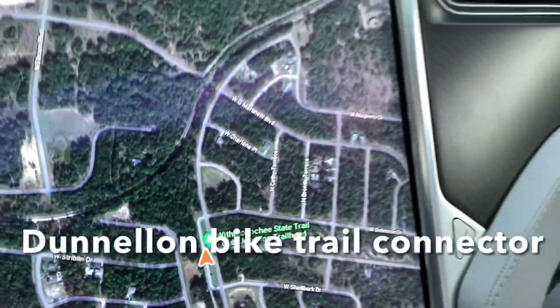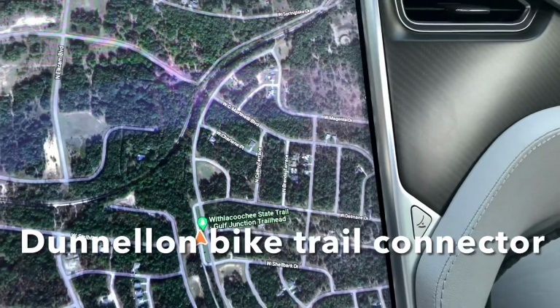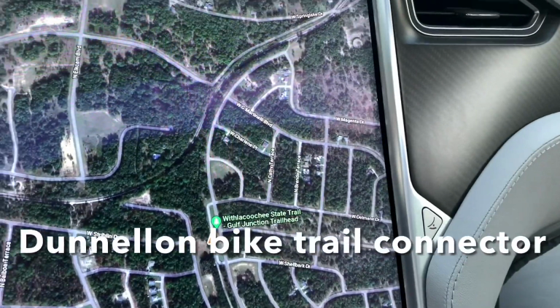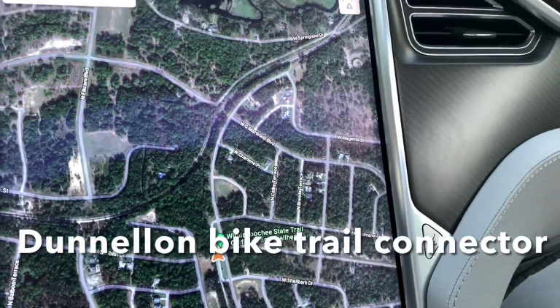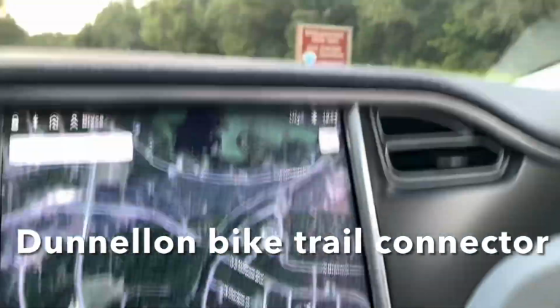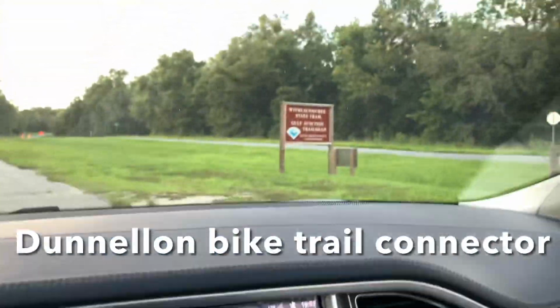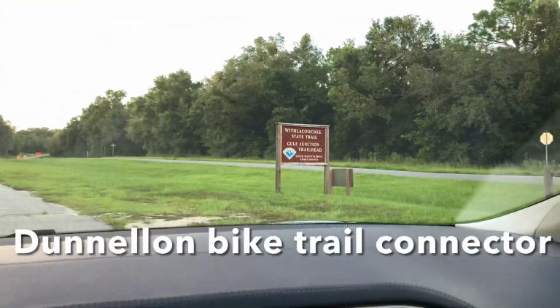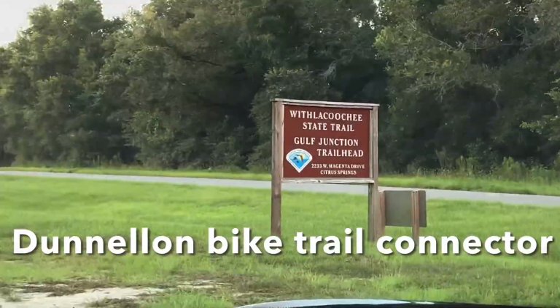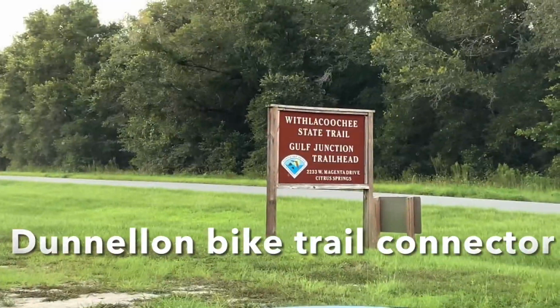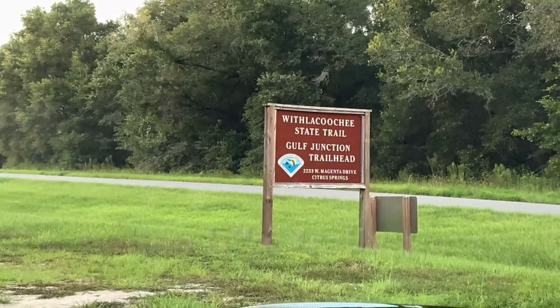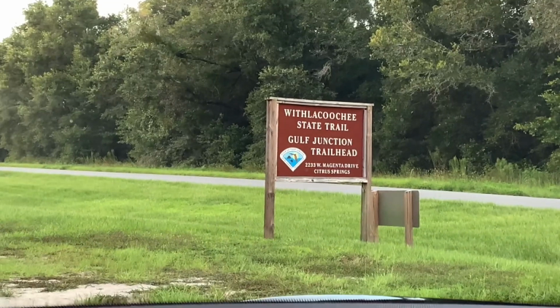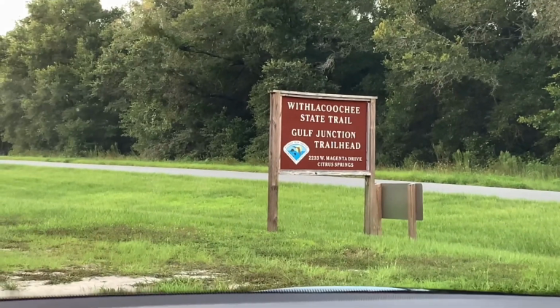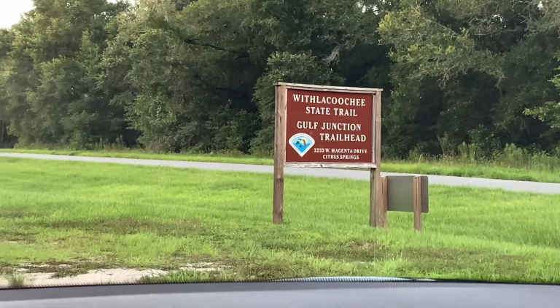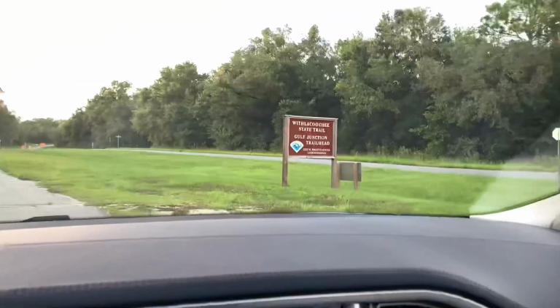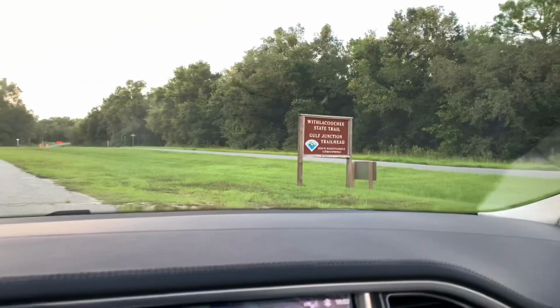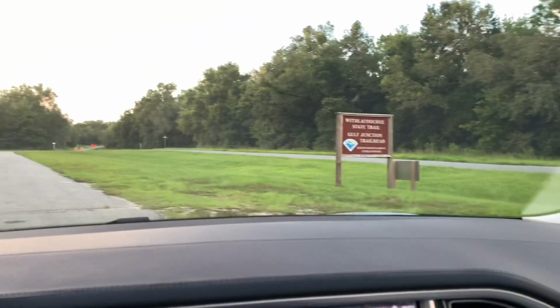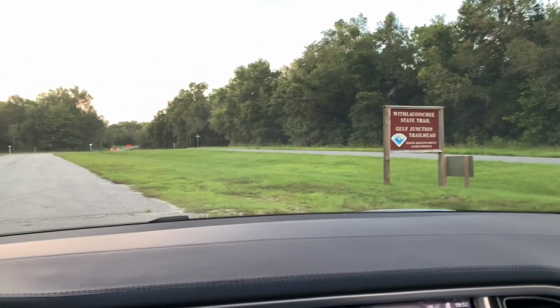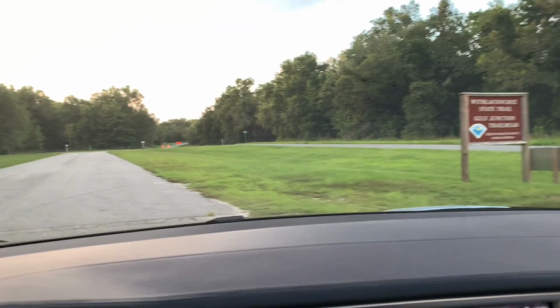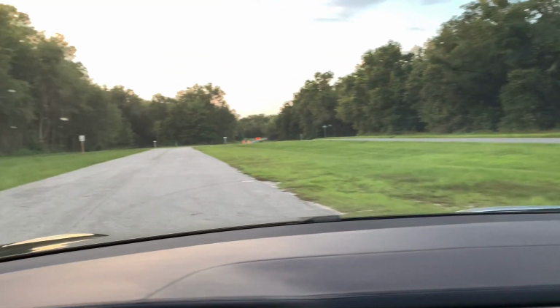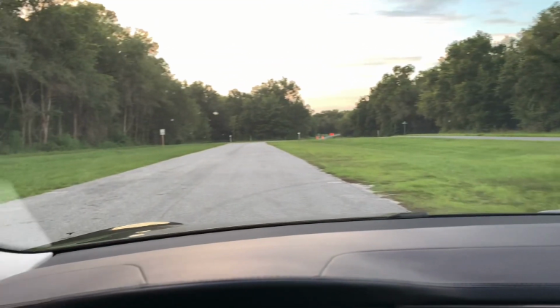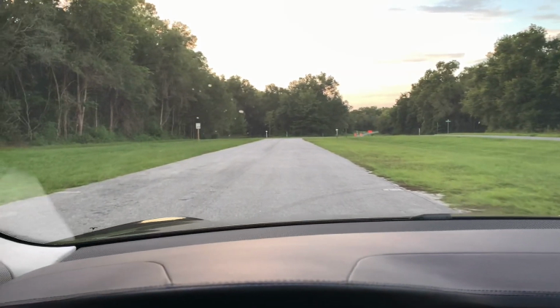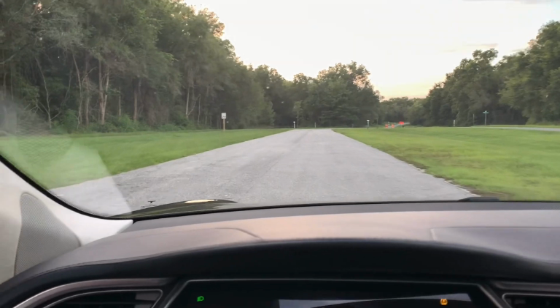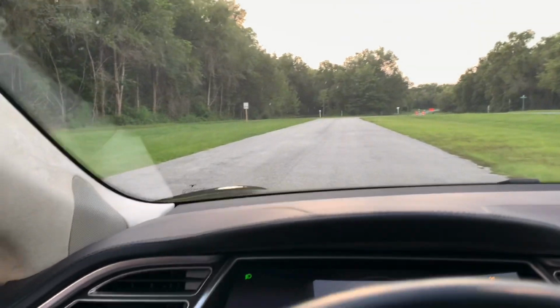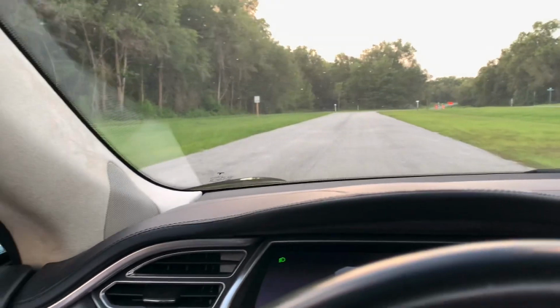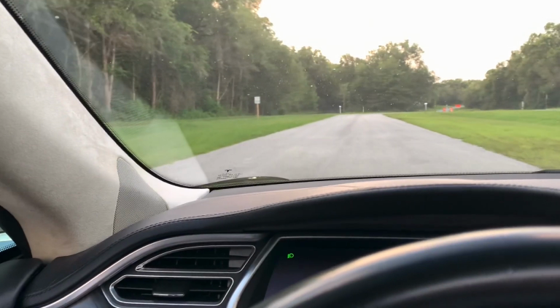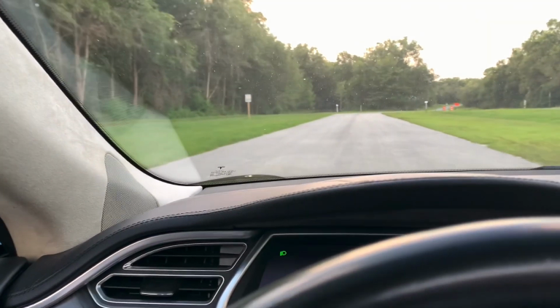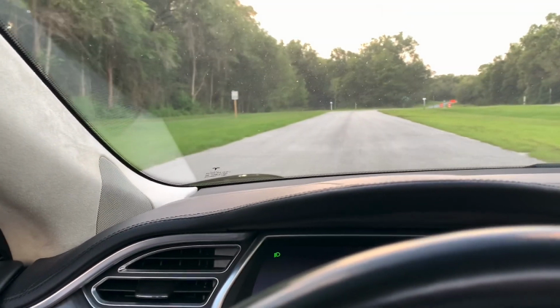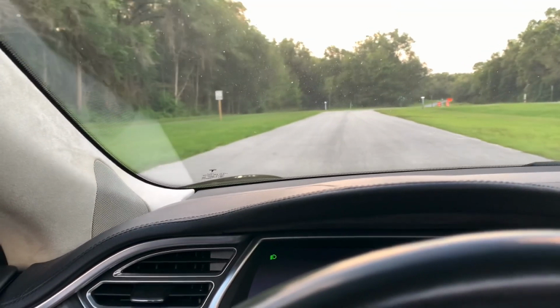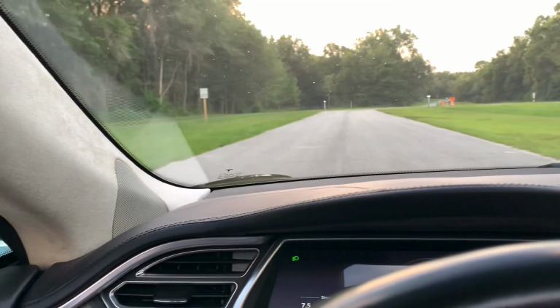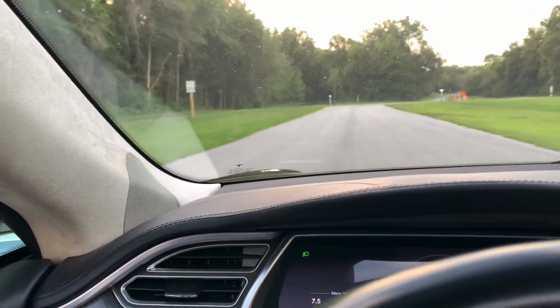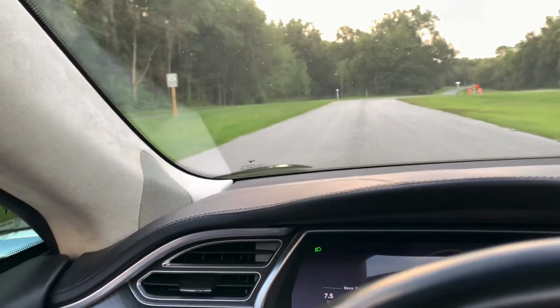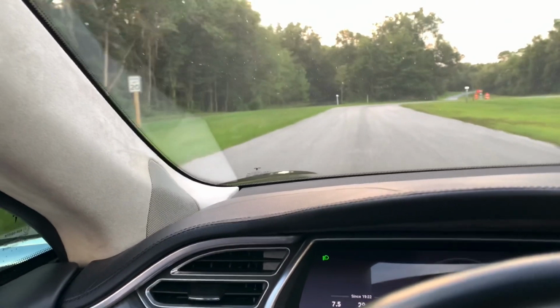What I want to show you is the Withlacoochee Trail — you see it over there. This is the 47-mile Withlacoochee Trail, and I'm going to show you where it's going to connect to the Donnellan Trail.